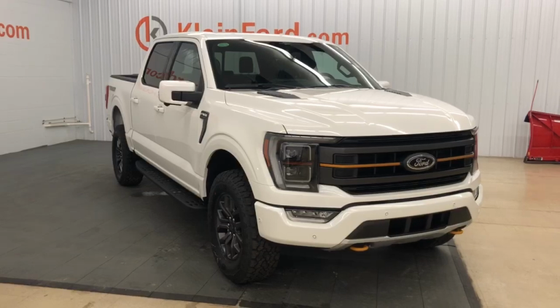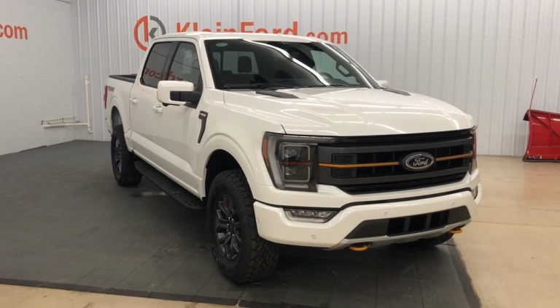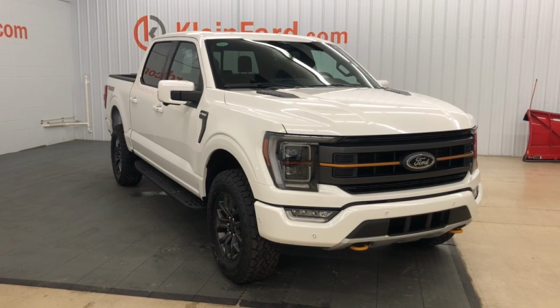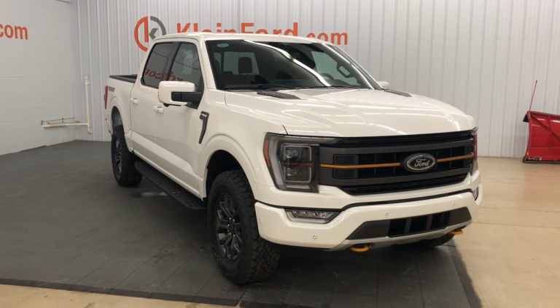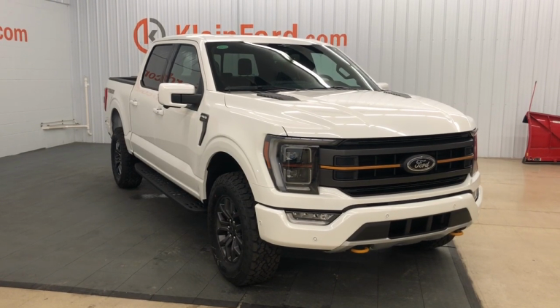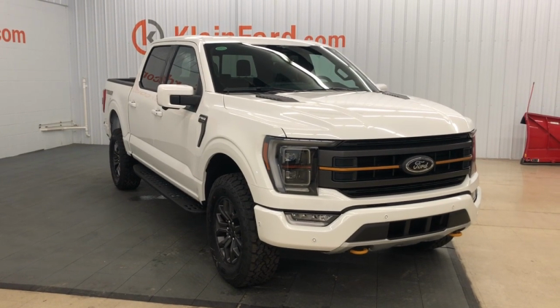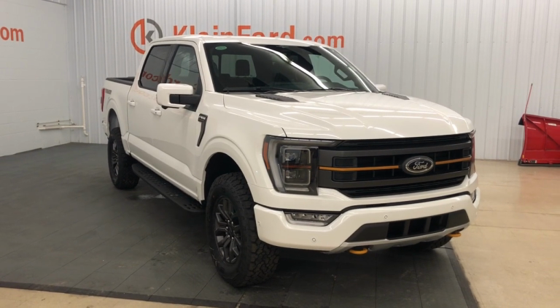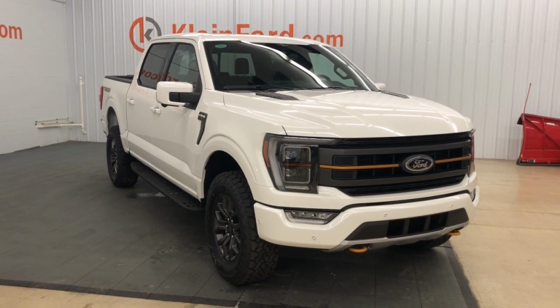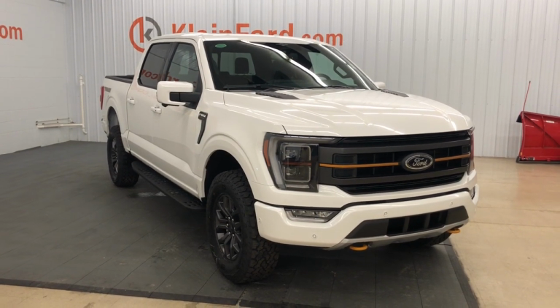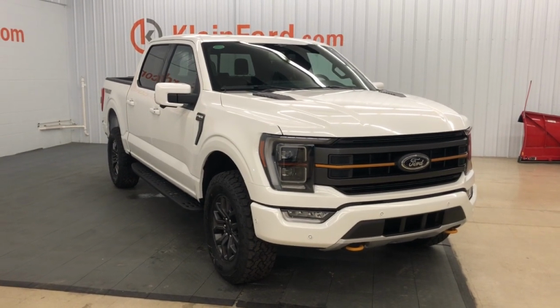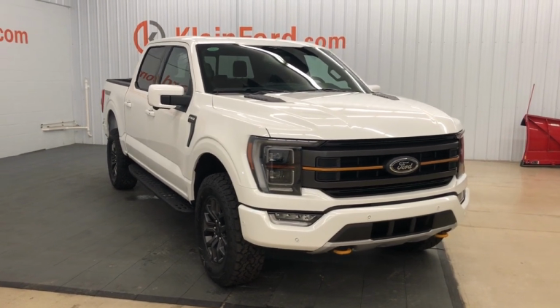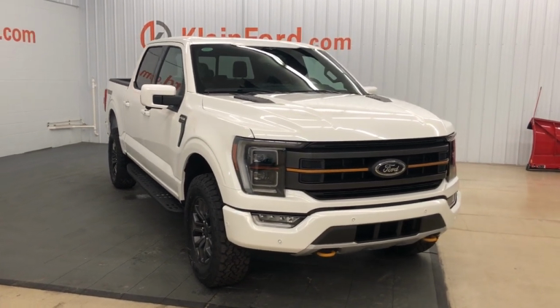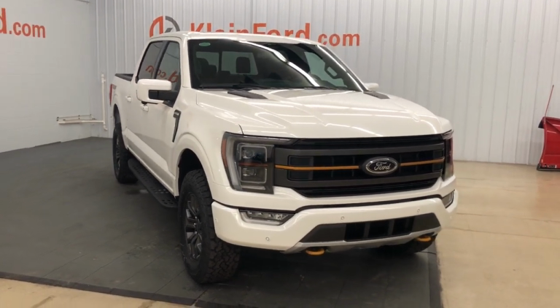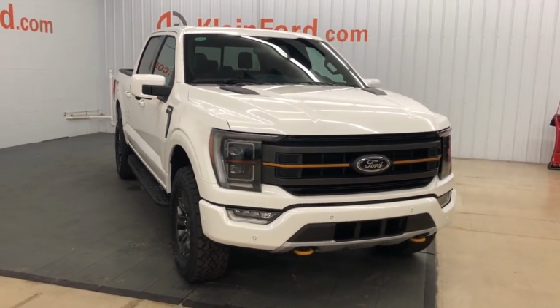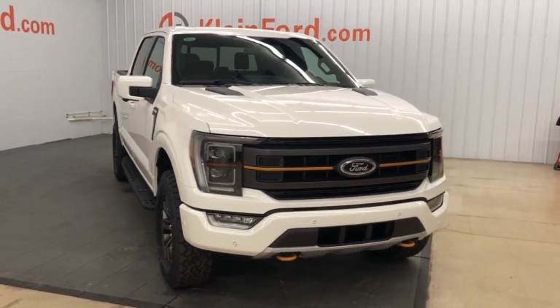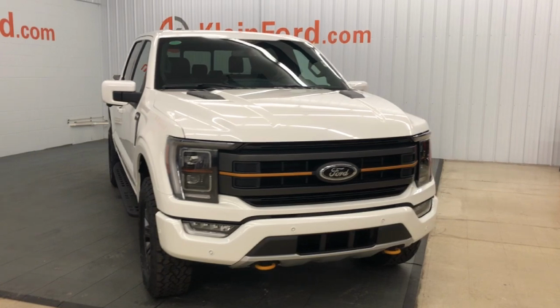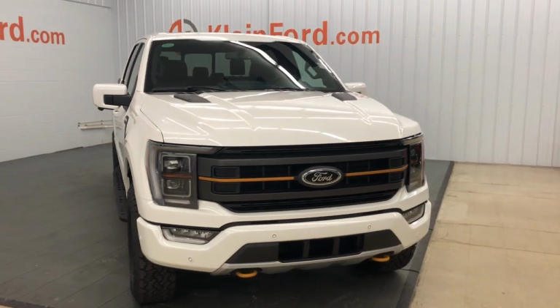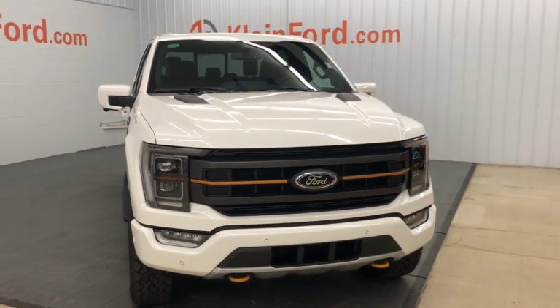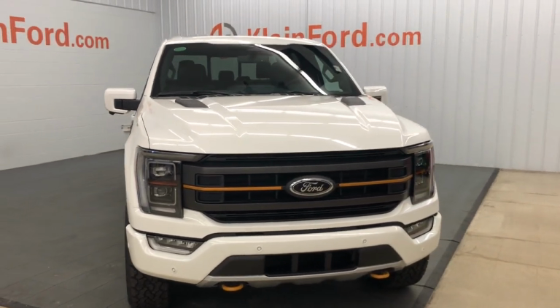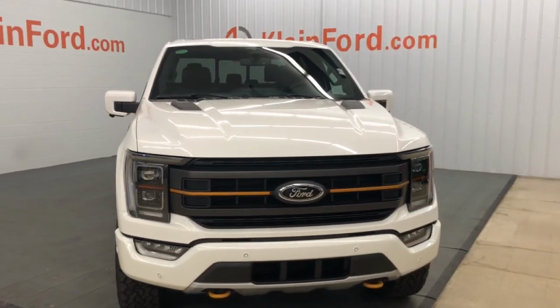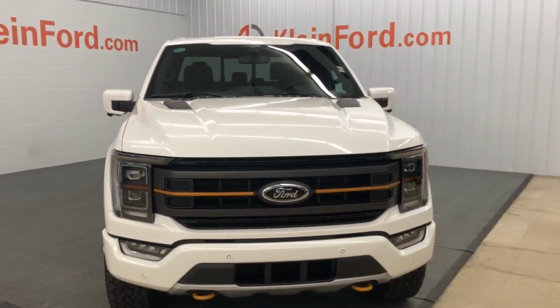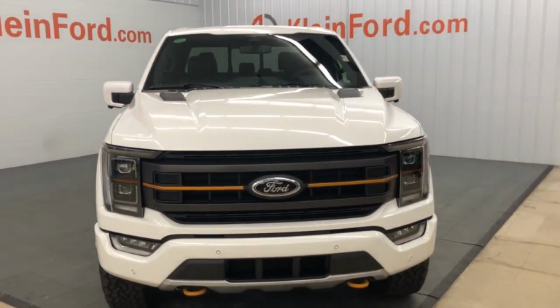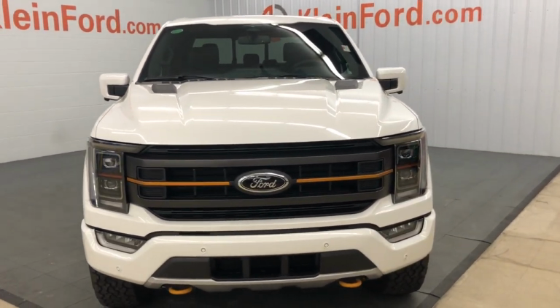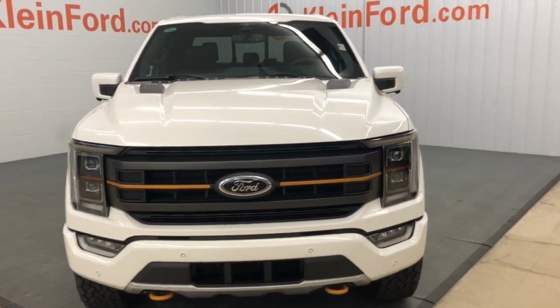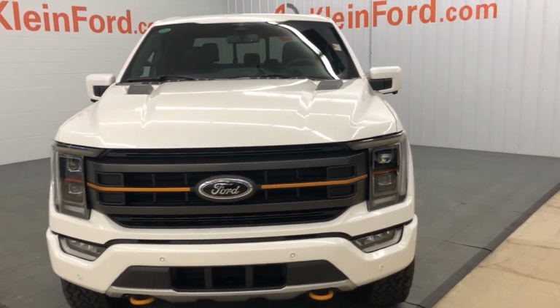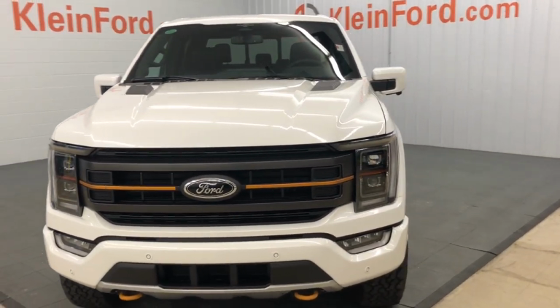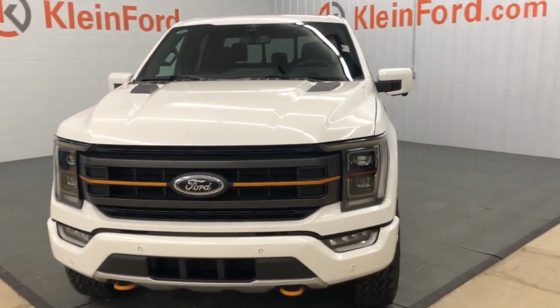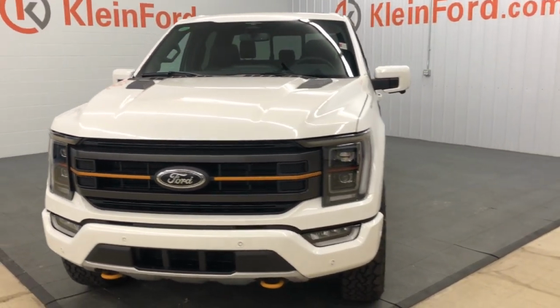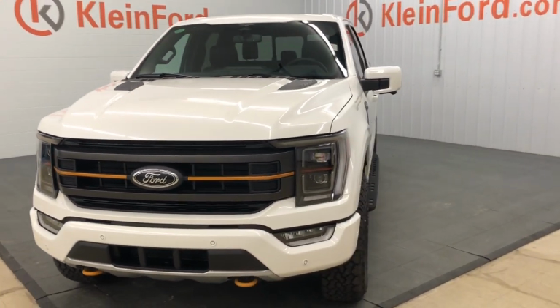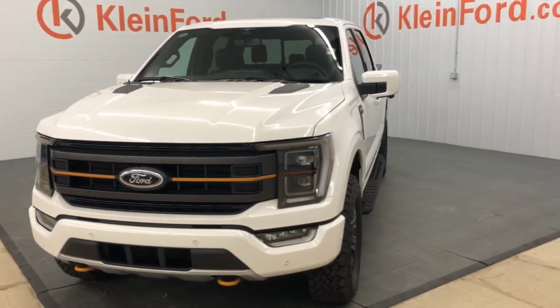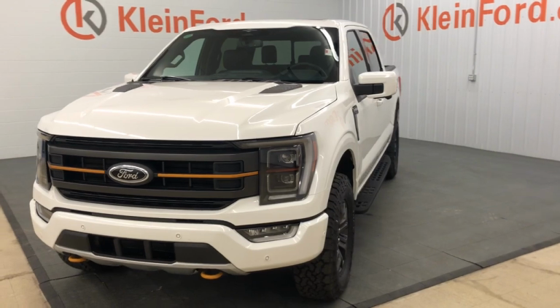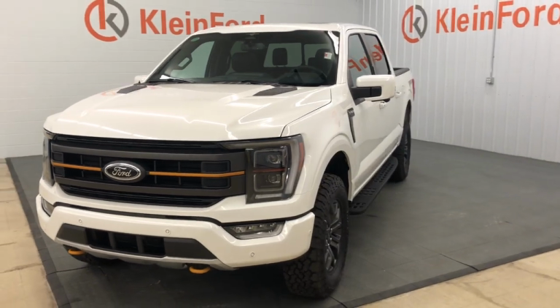Your next car could be the 2023 Ford F-150. This rugged F-150 is ready for work, off-roading, or a little R&R.